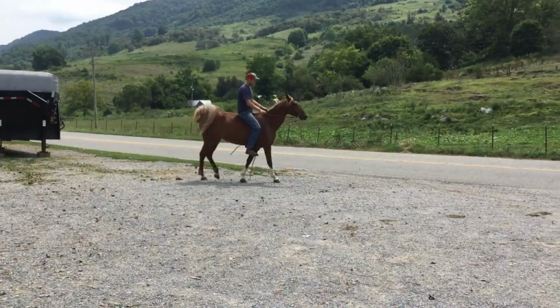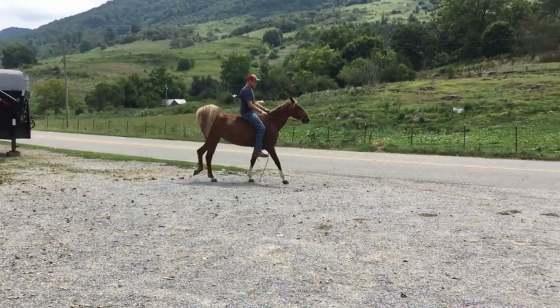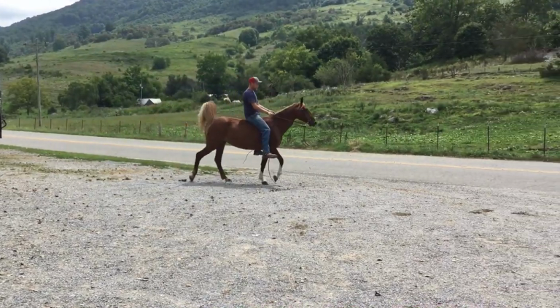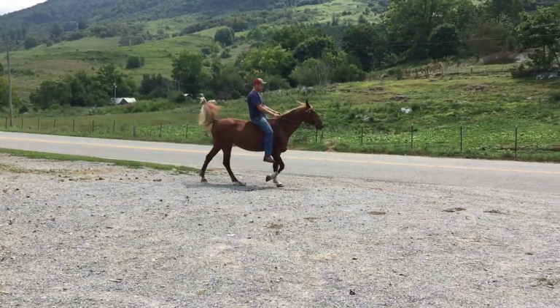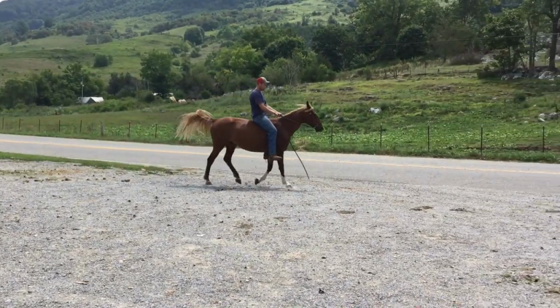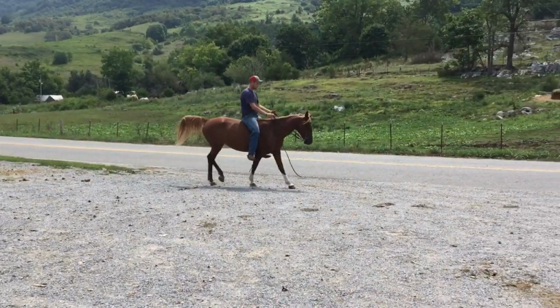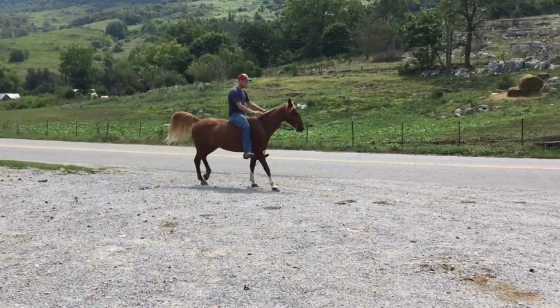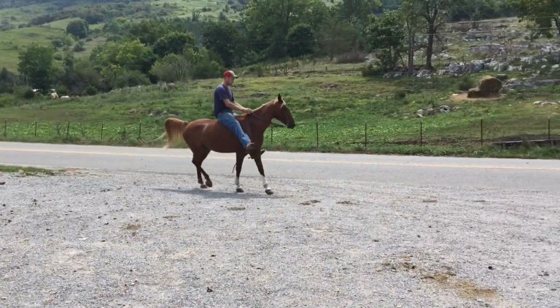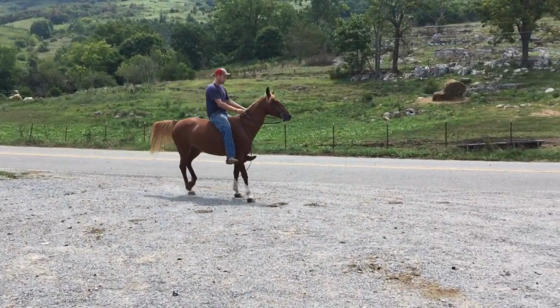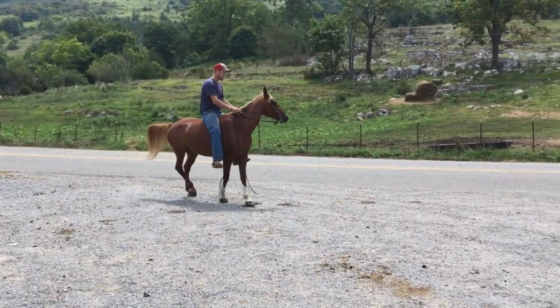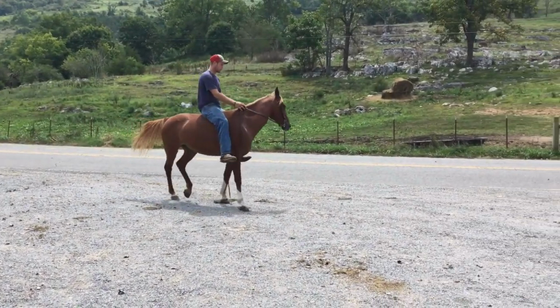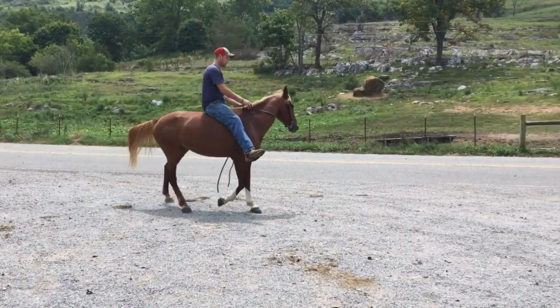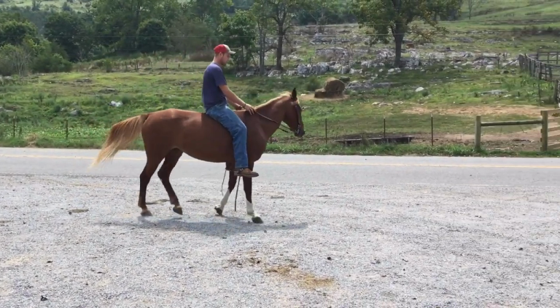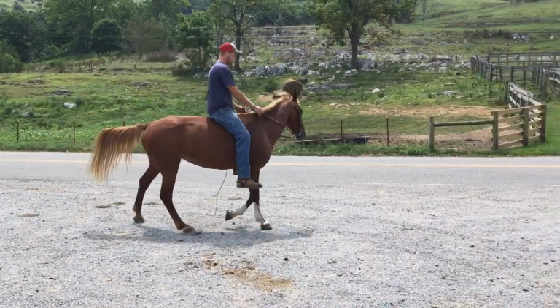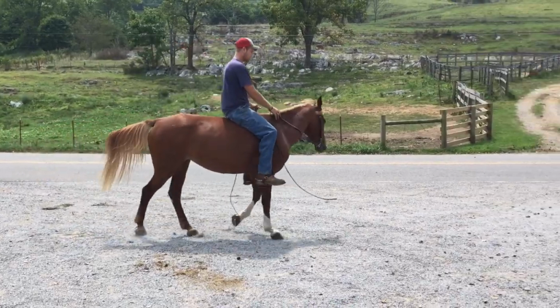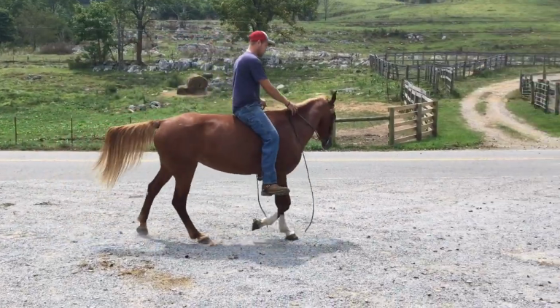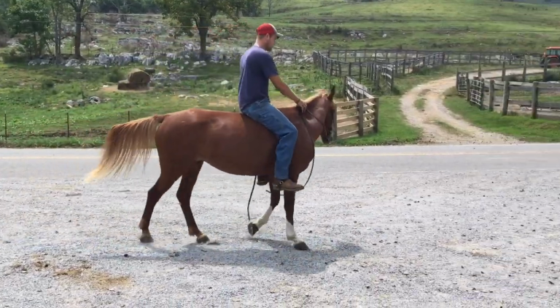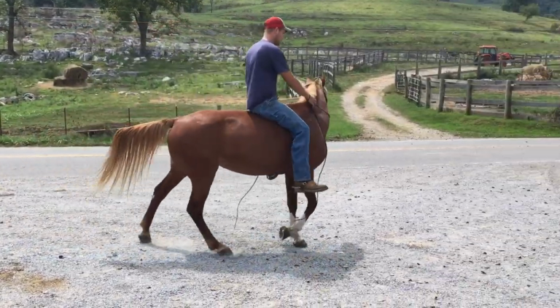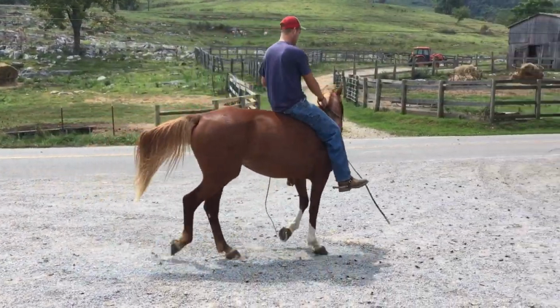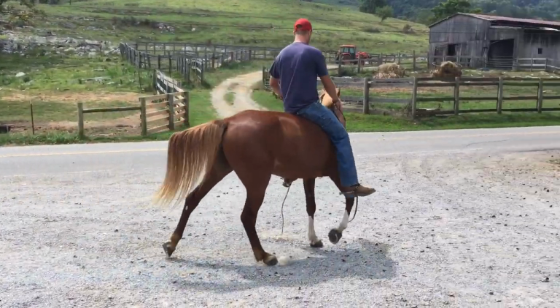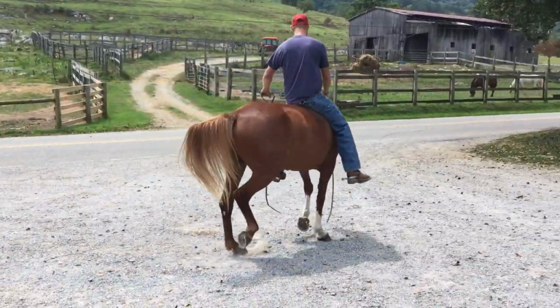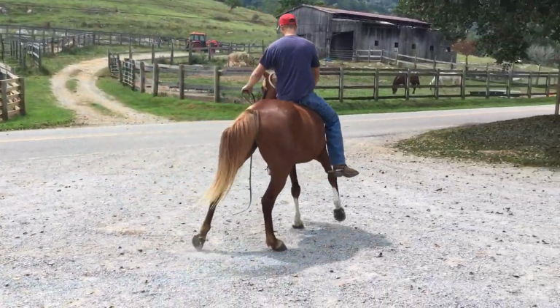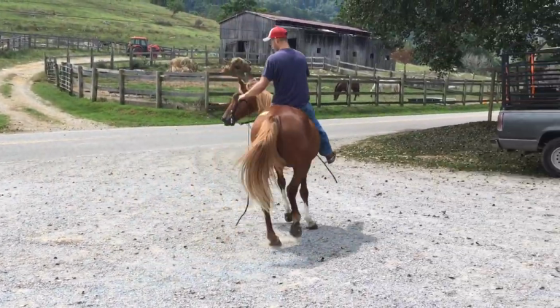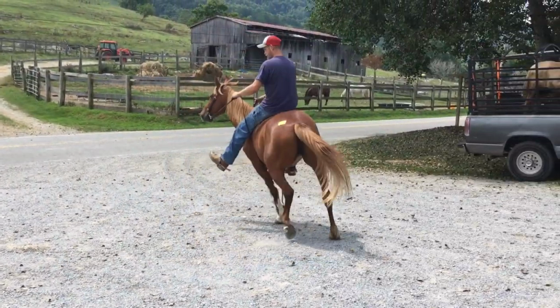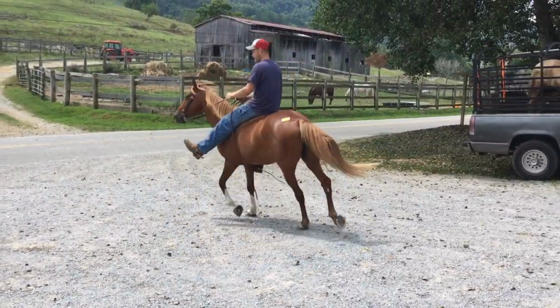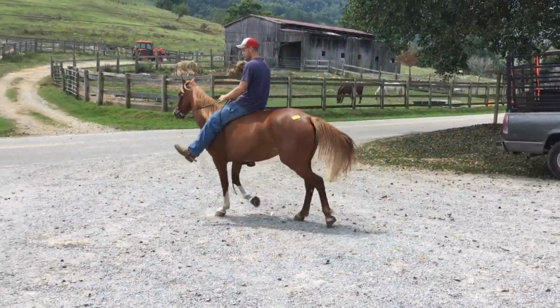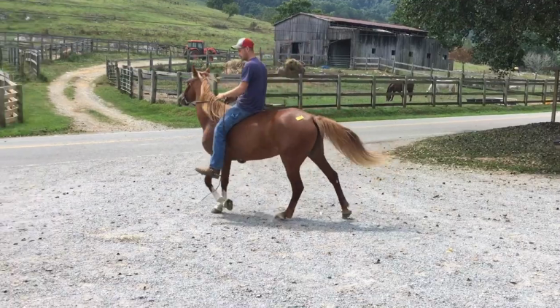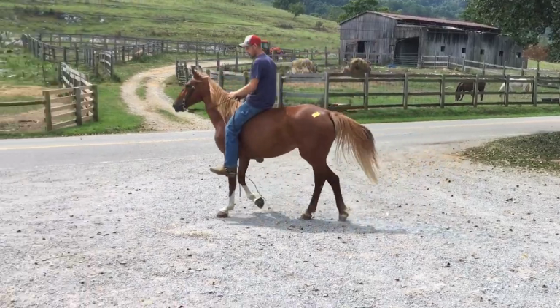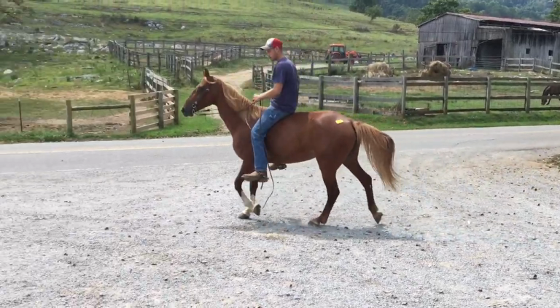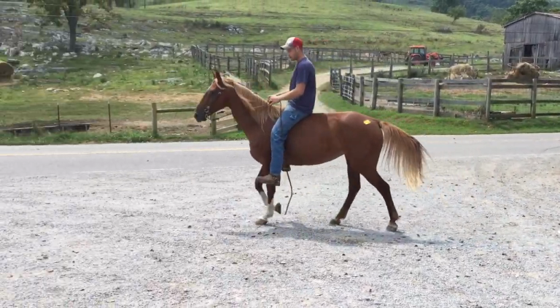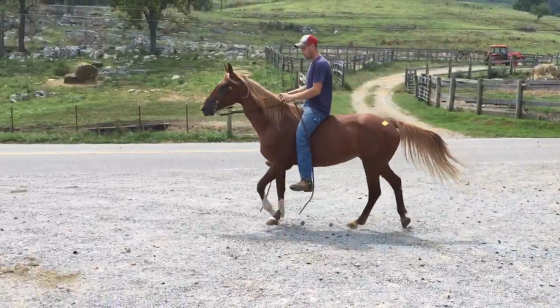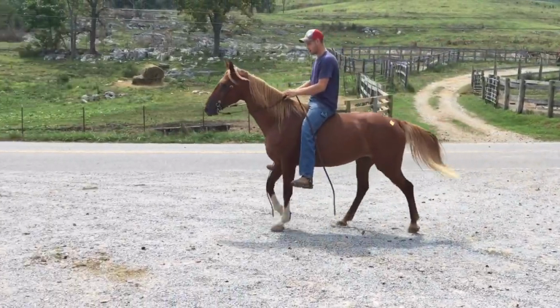This mare cut her neck down below her jaw where the vet put three or four staples in it. It ain't nothing, we'll show it to you here in a minute. She's a pretty mare, her neck's a little sore there, that's why she ain't wanting to guide so good.